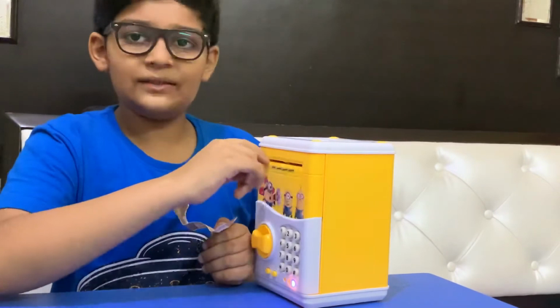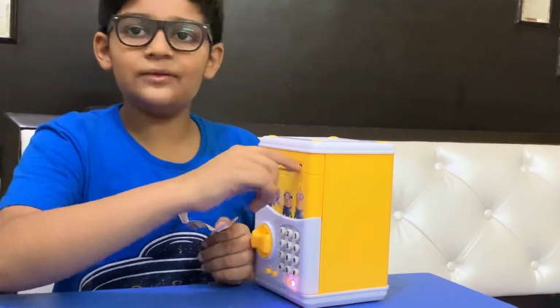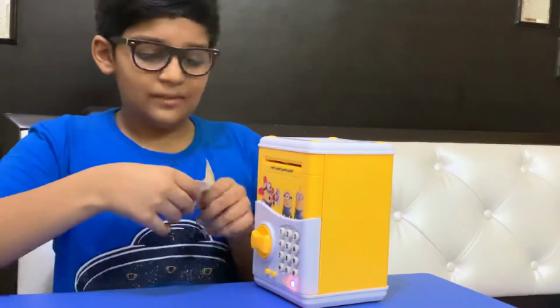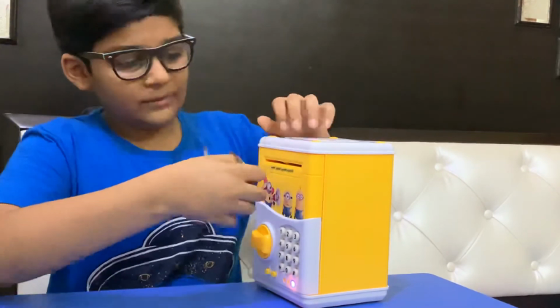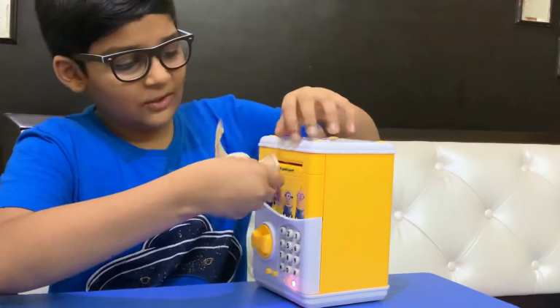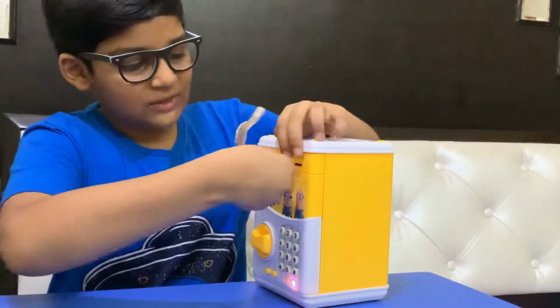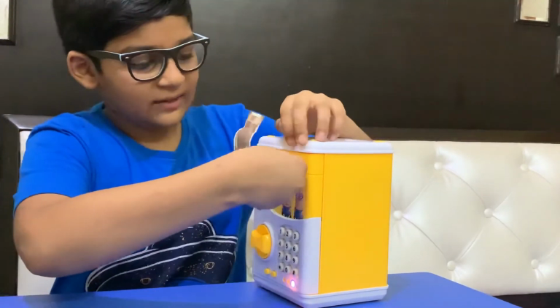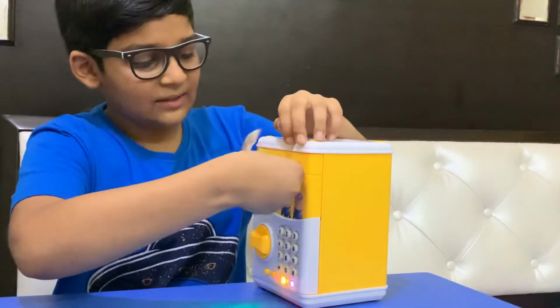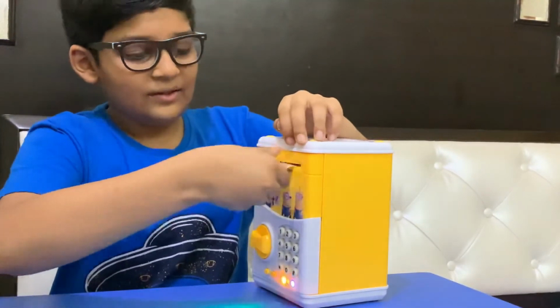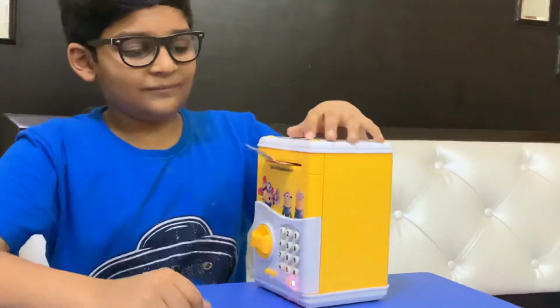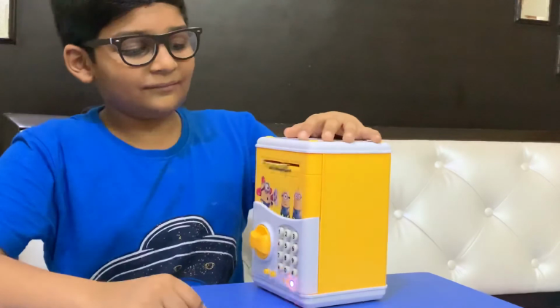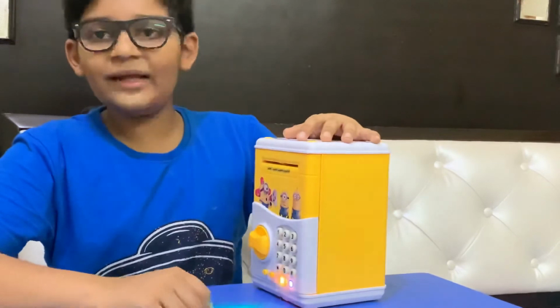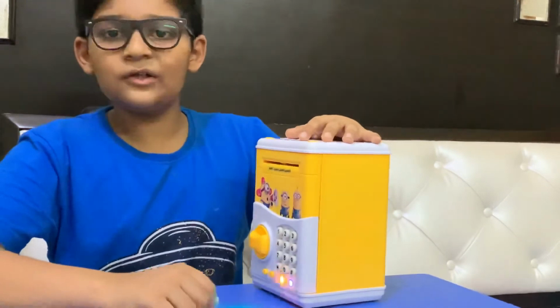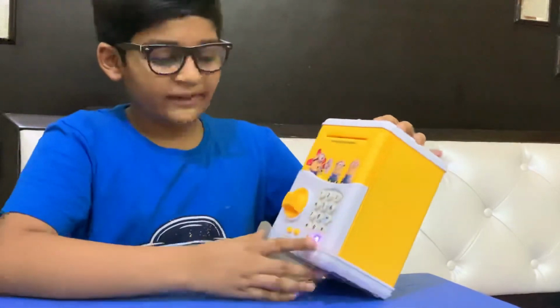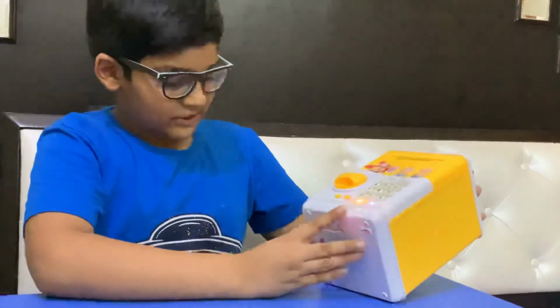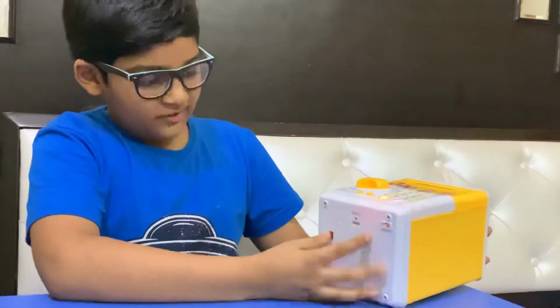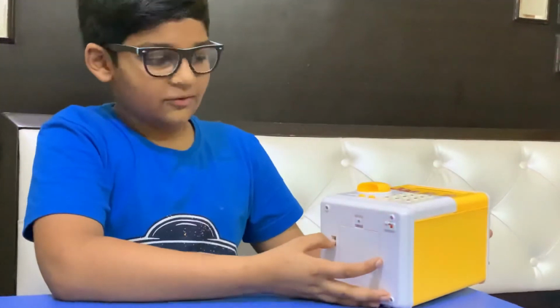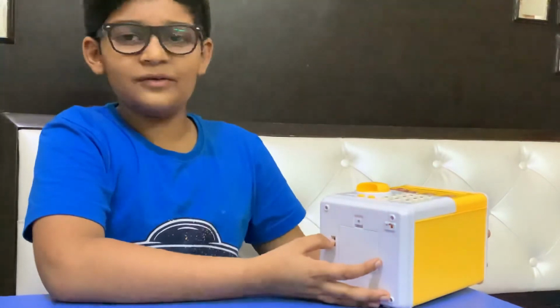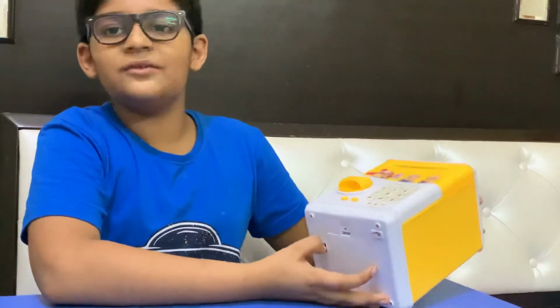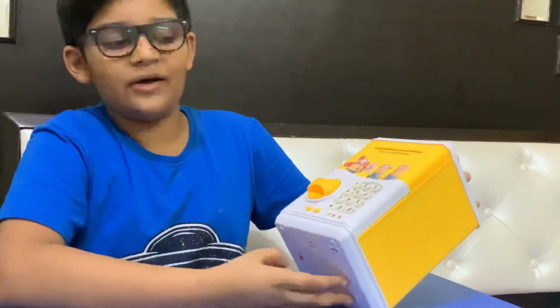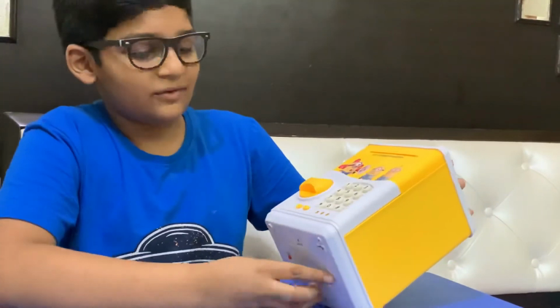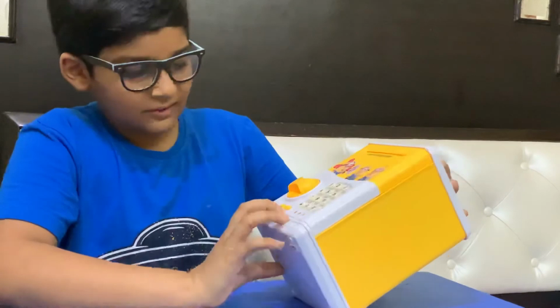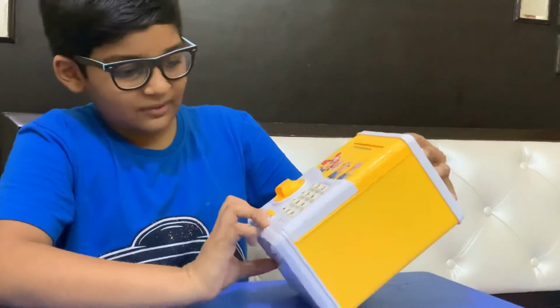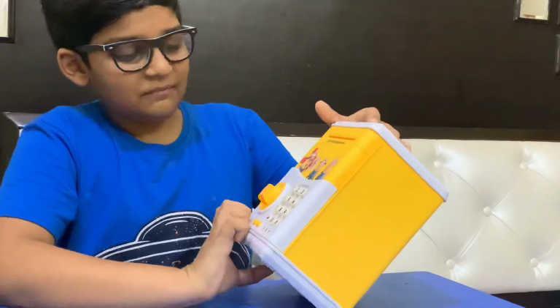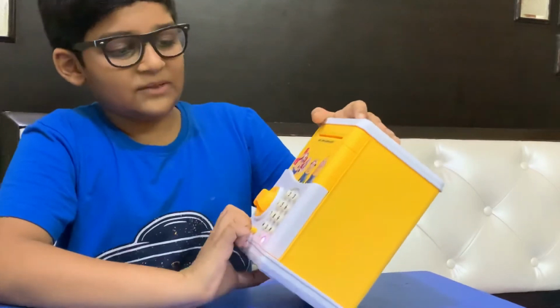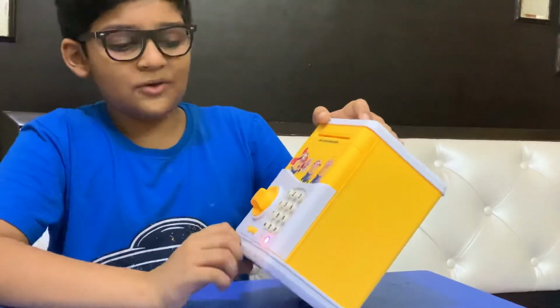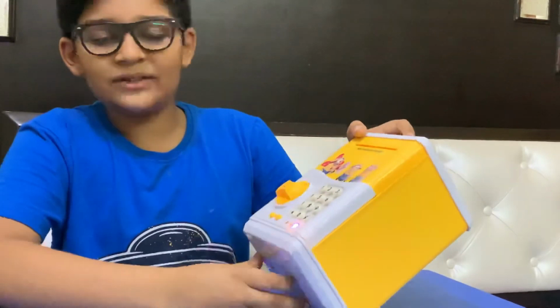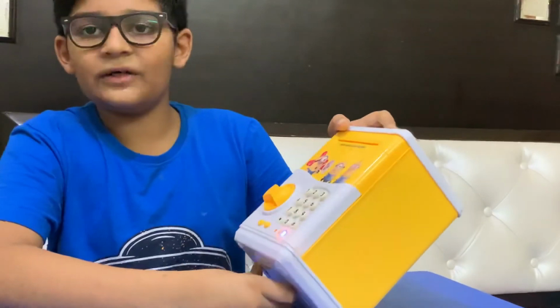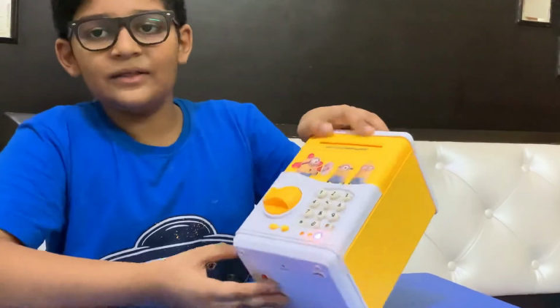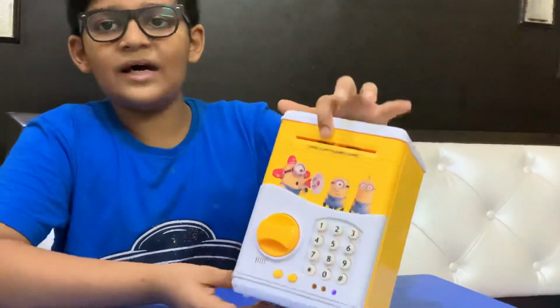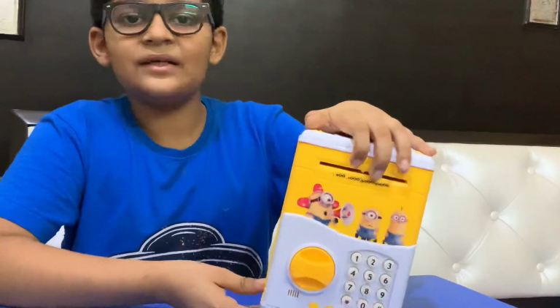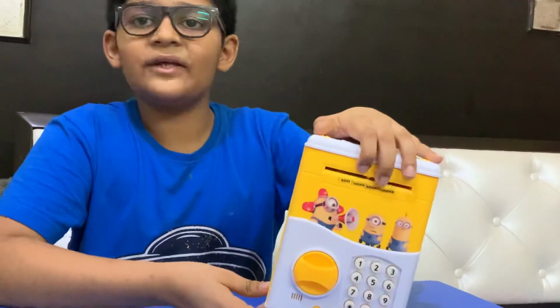You put the notes in like this, and it goes like this. It's very loud. So that's it for this, guys — thank you!